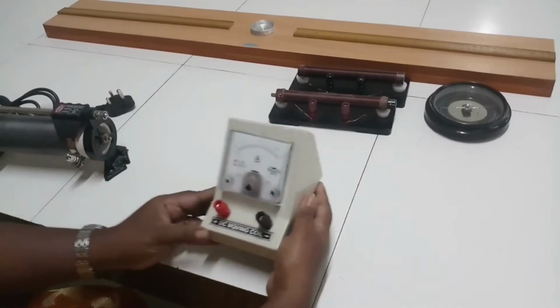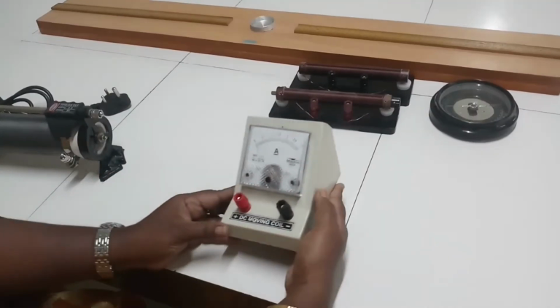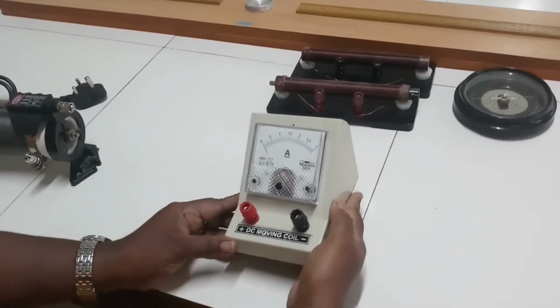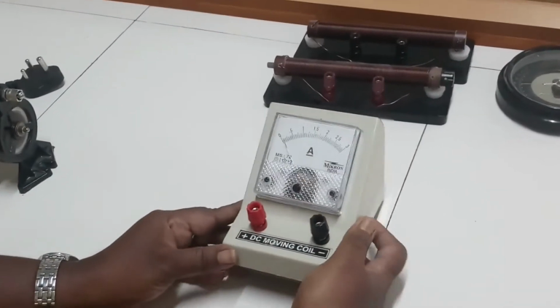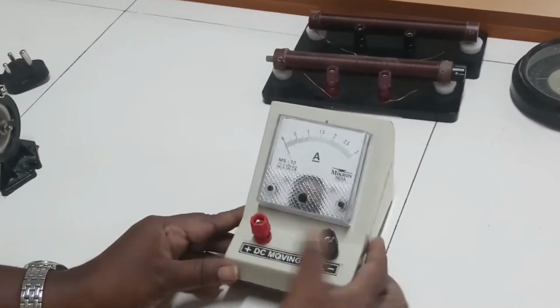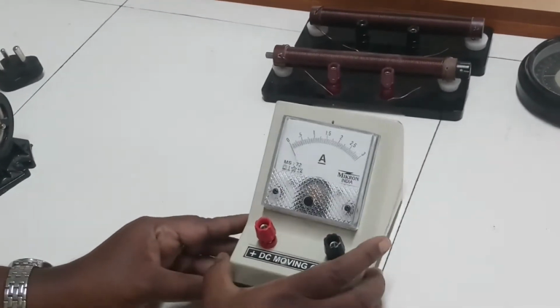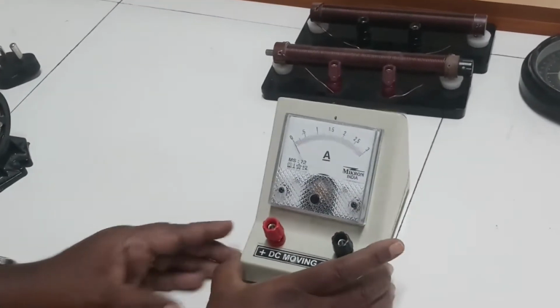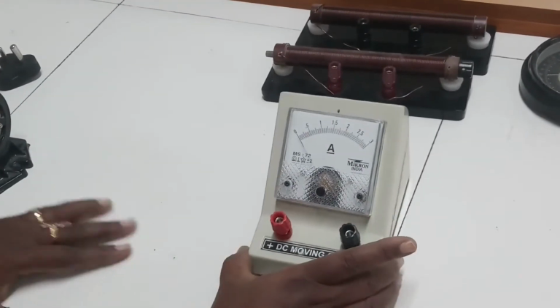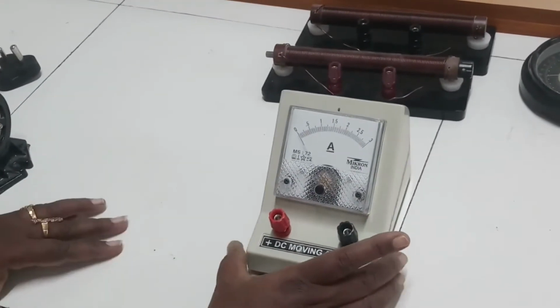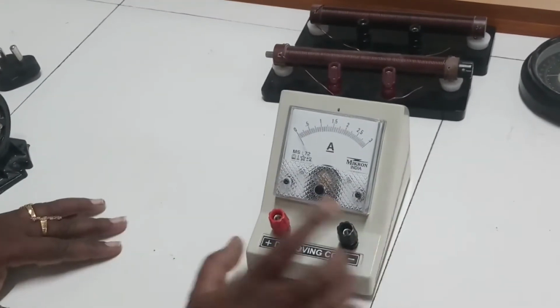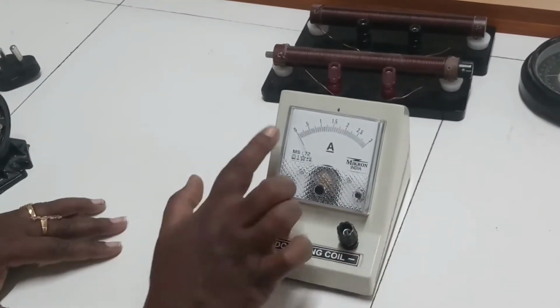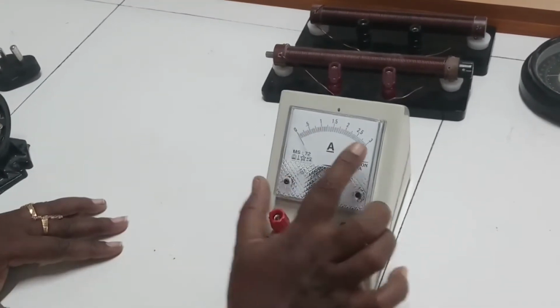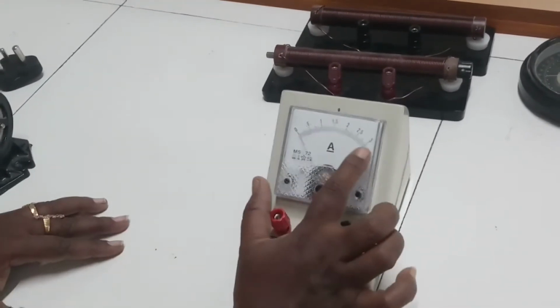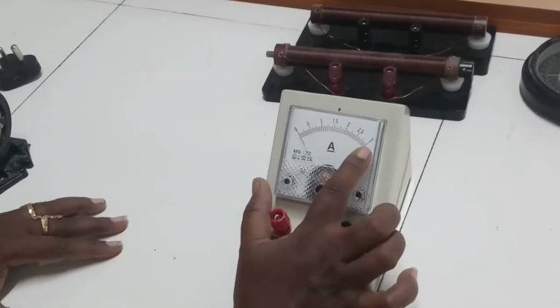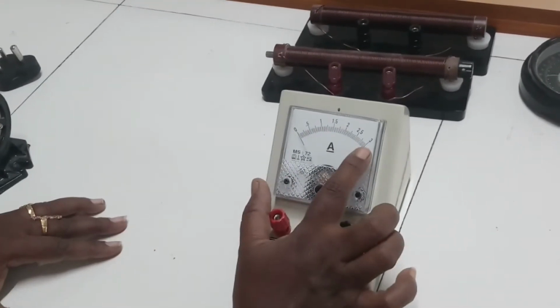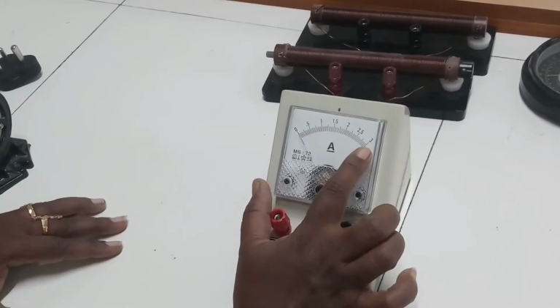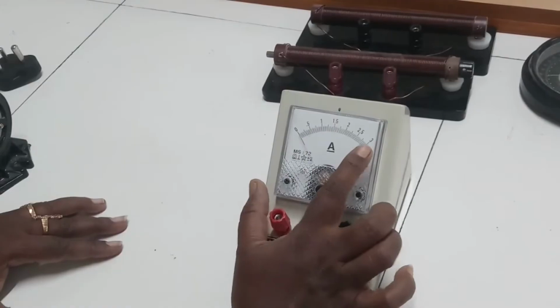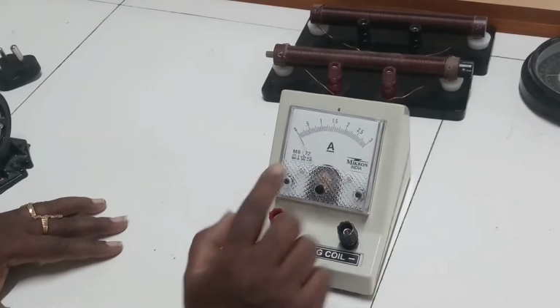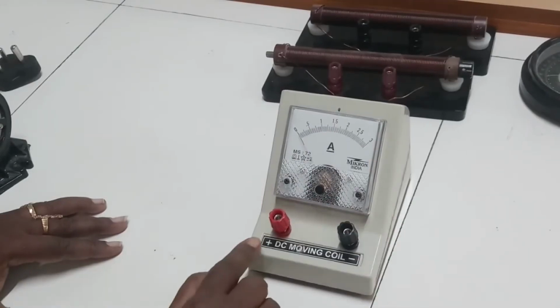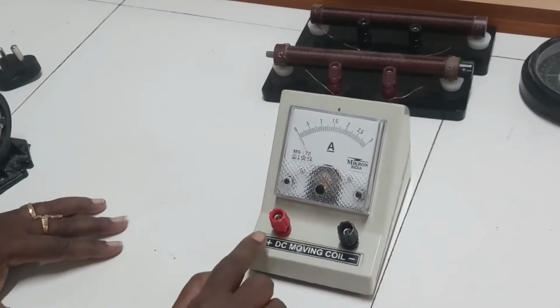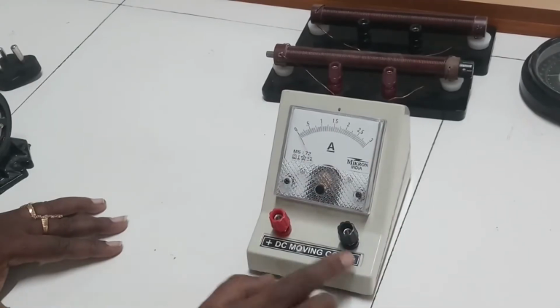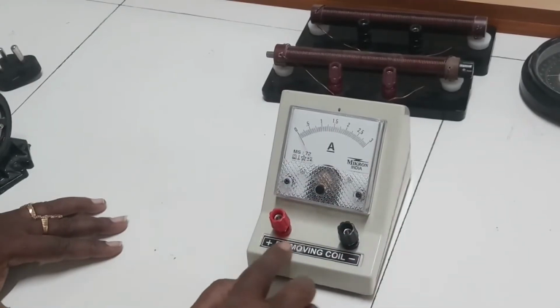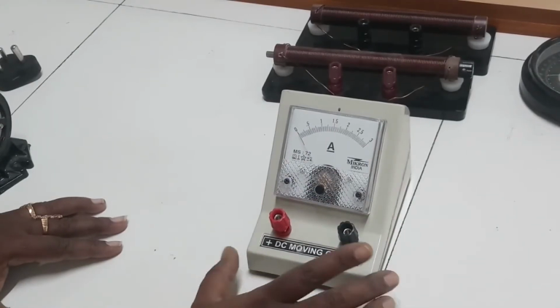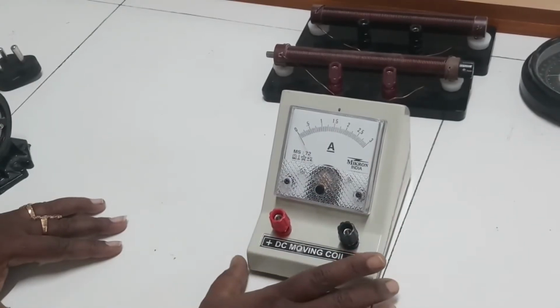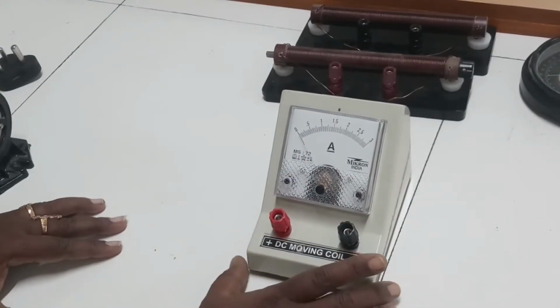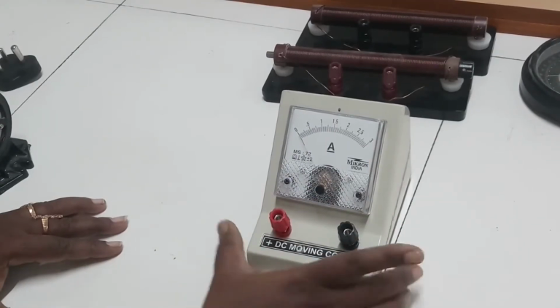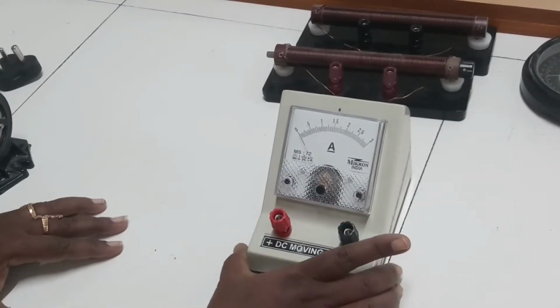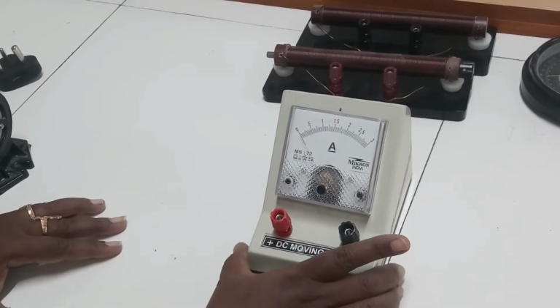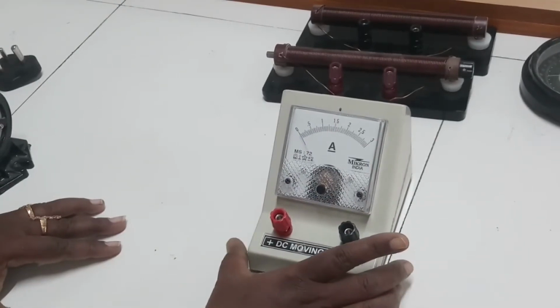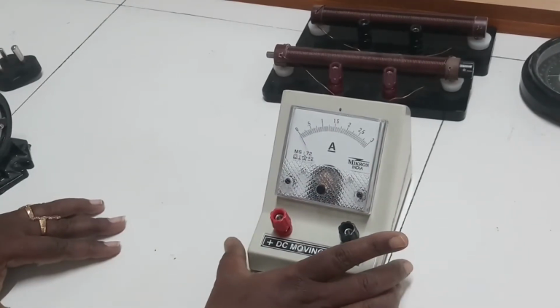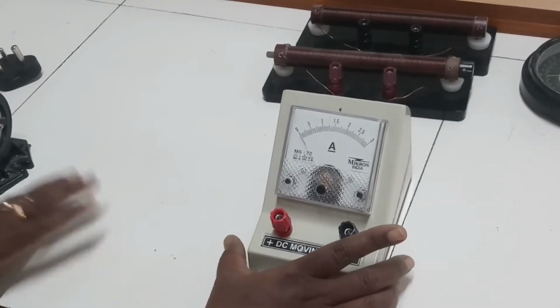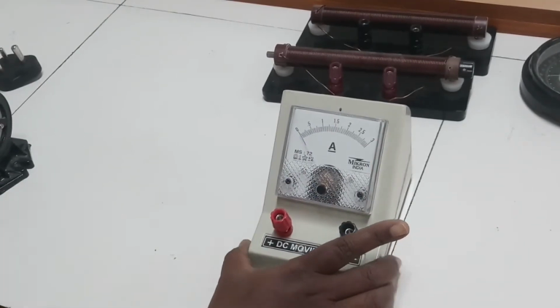And this is ammeter, 0 to 3 ampere. It has positive and negative terminals. This ammeter we are going to use in this experiment.